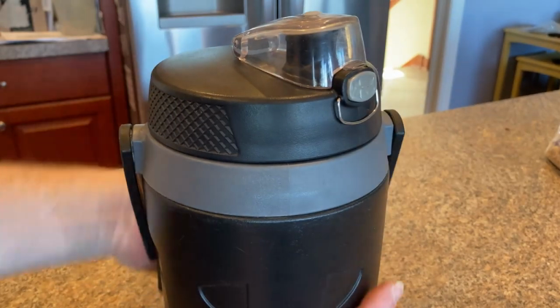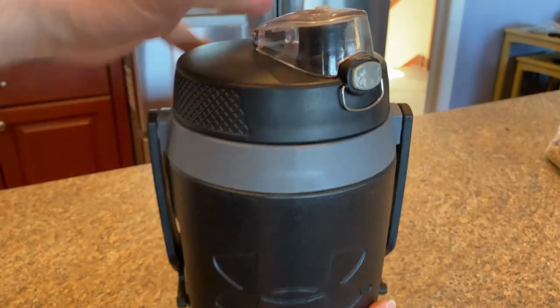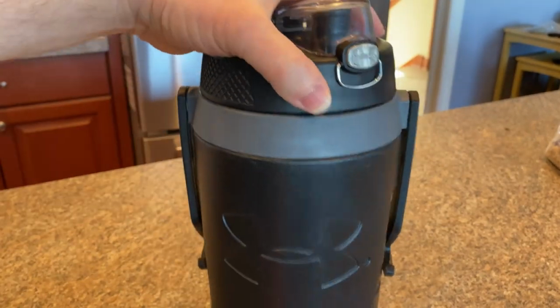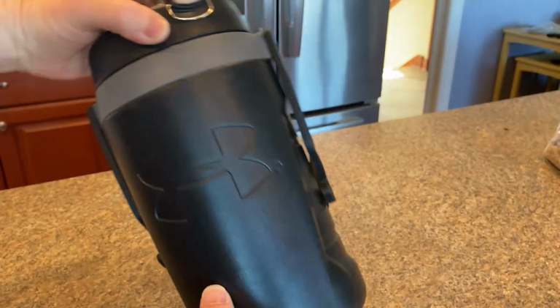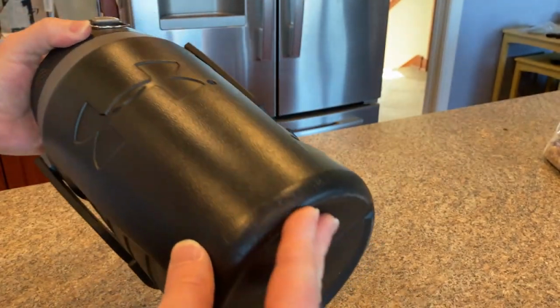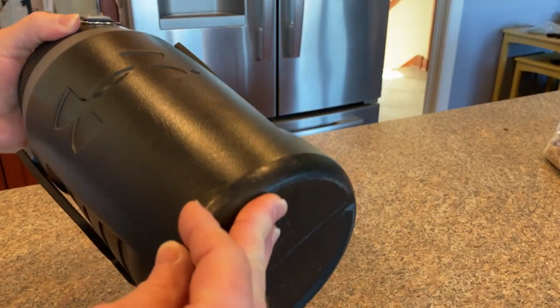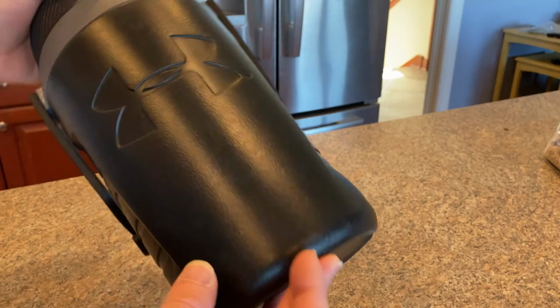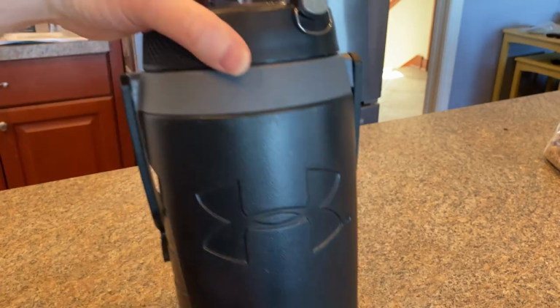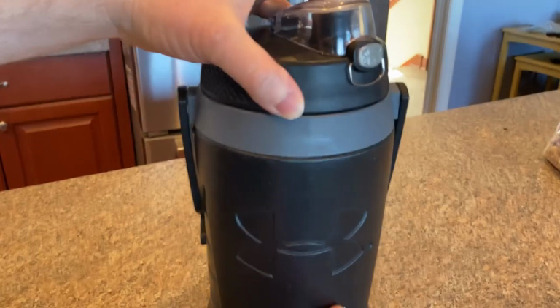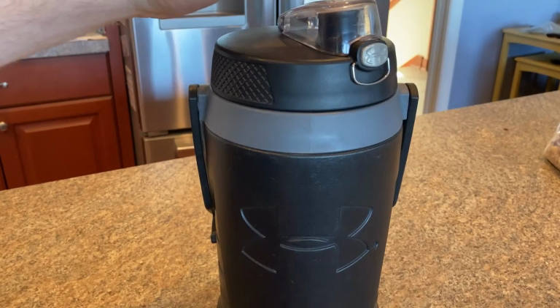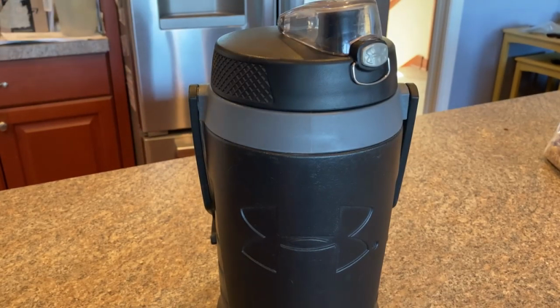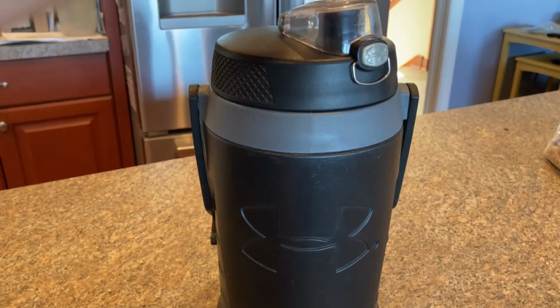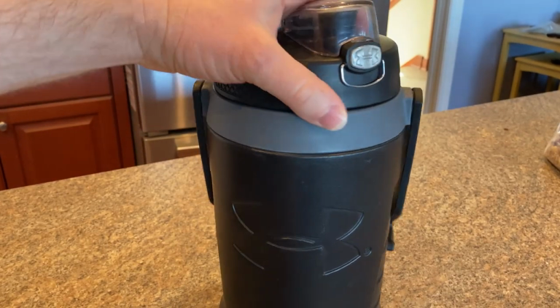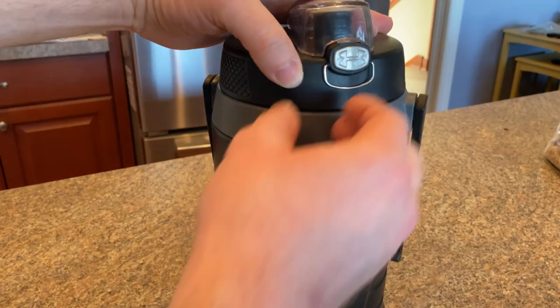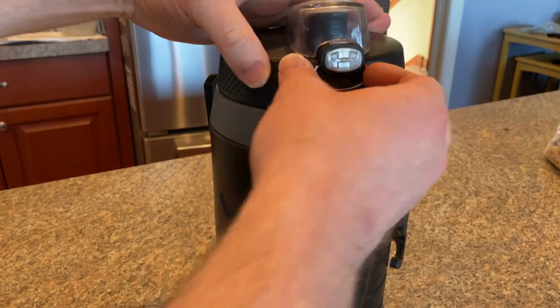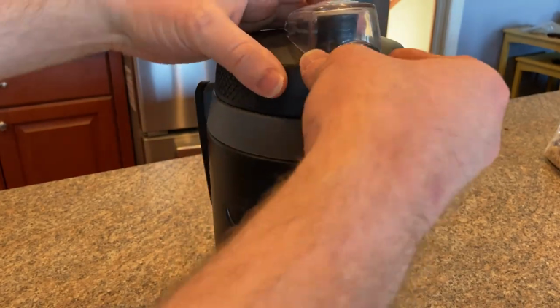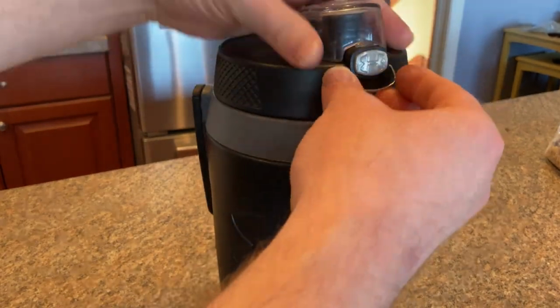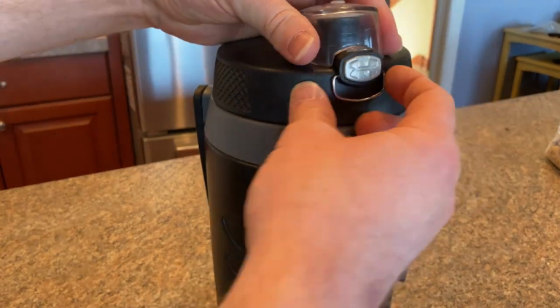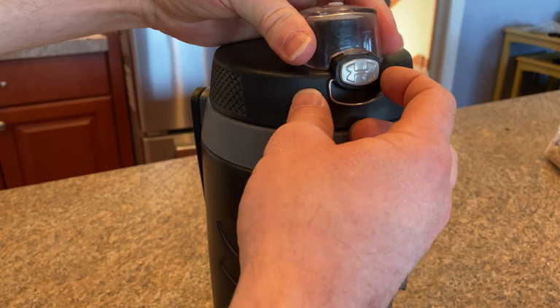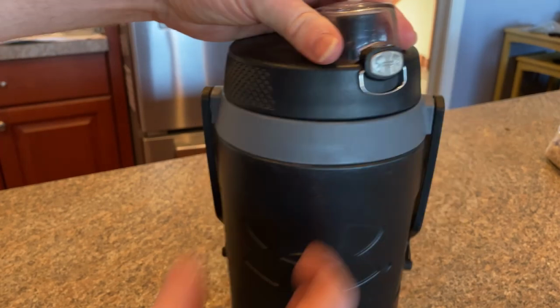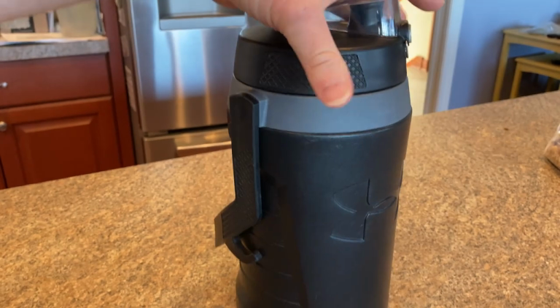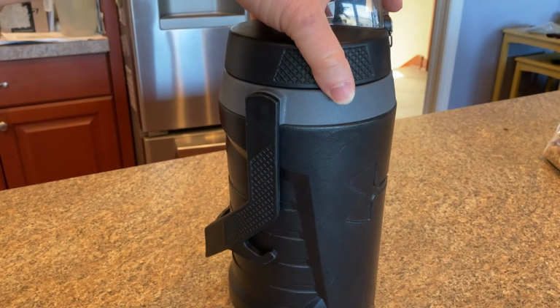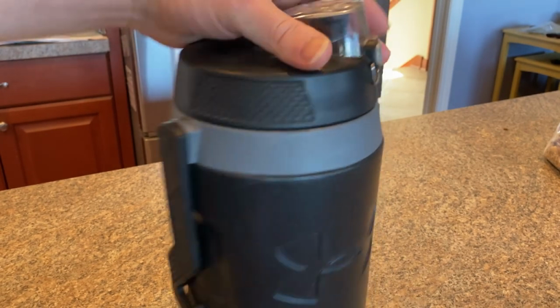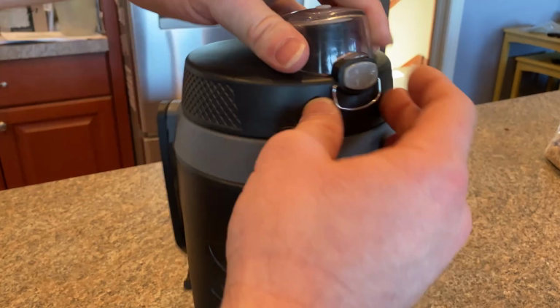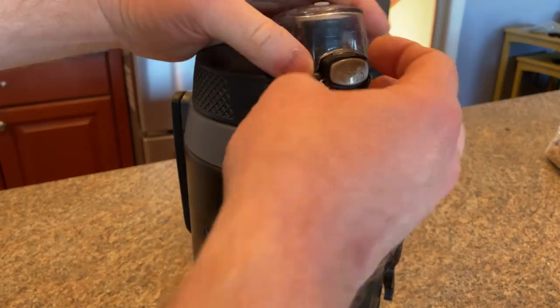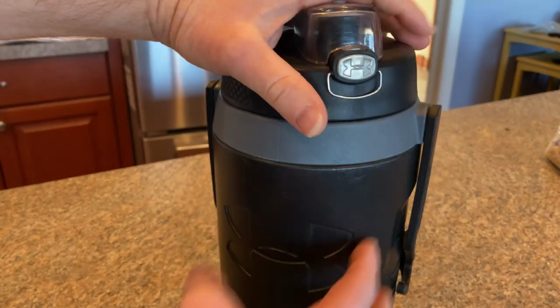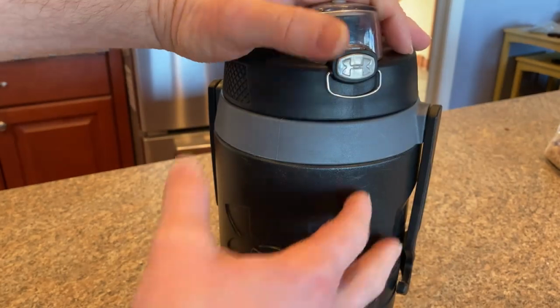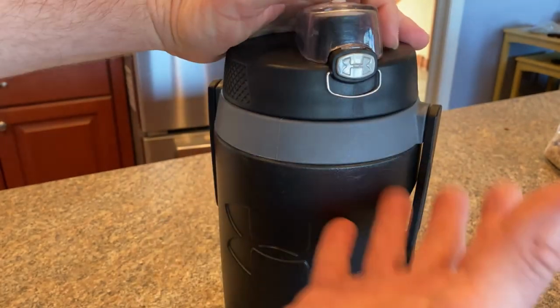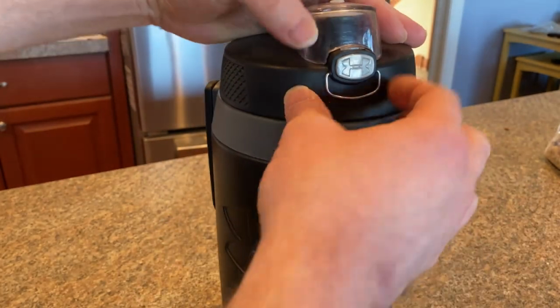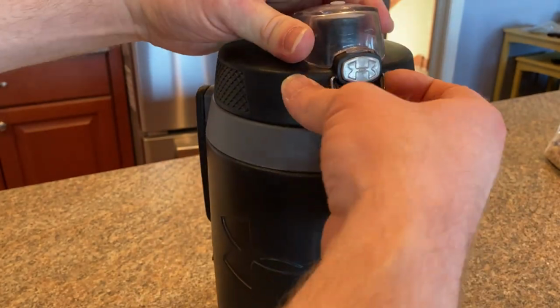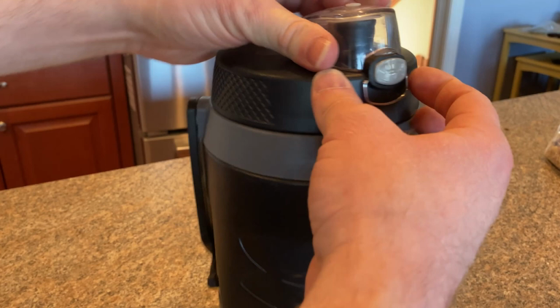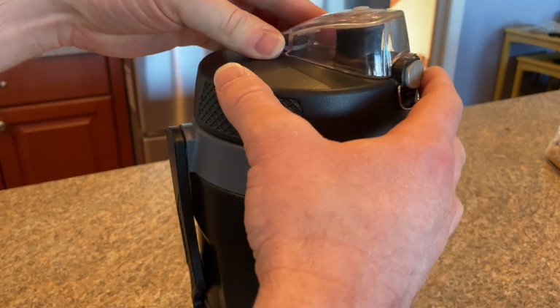This has been used for a while. There are some kids here who play soccer, and so this is what they use when they go play soccer. Also, there's another one who does gymnastics, and sometimes they use this as well.